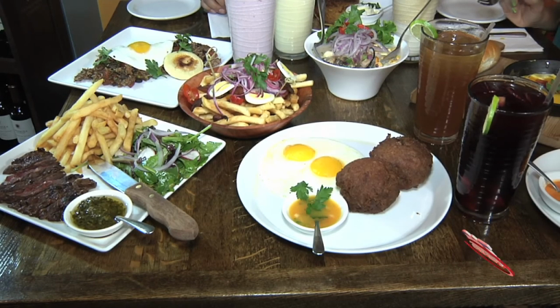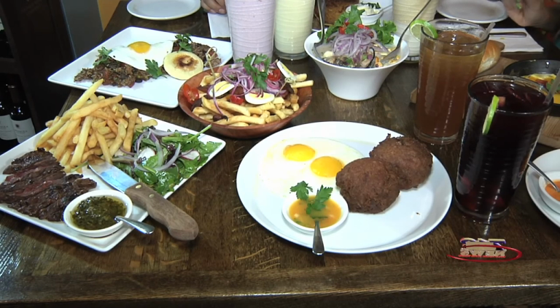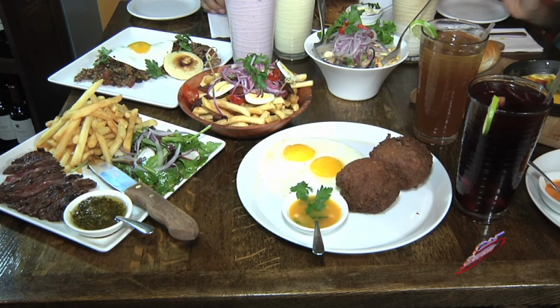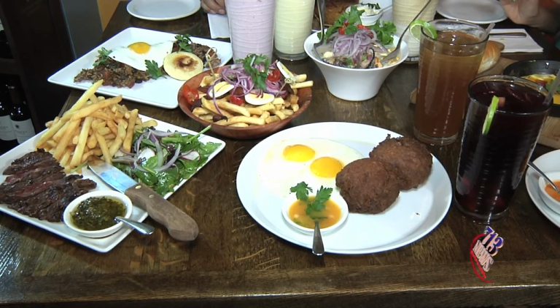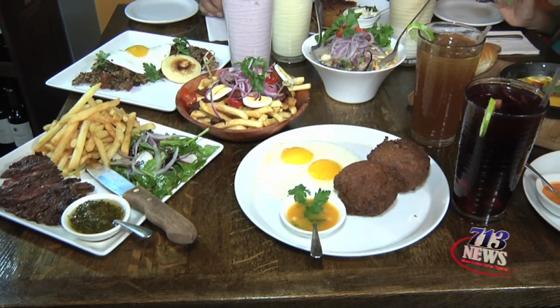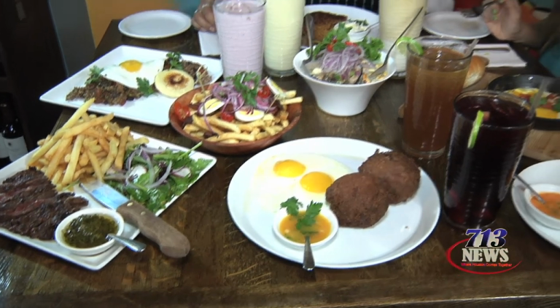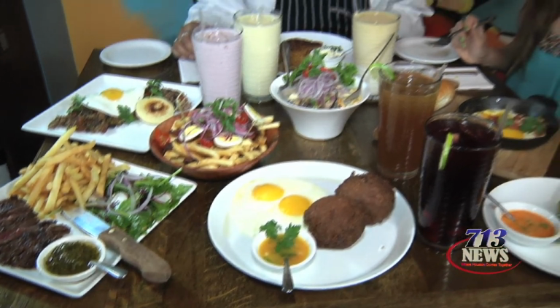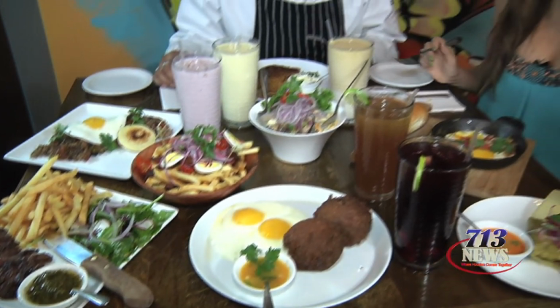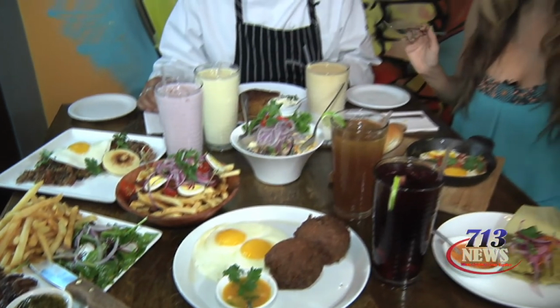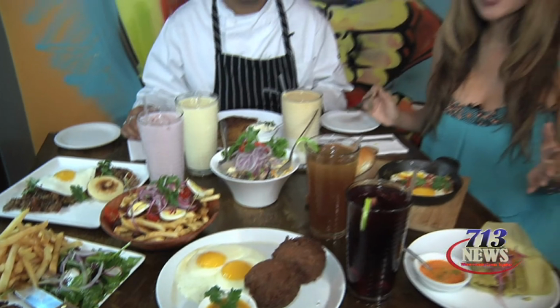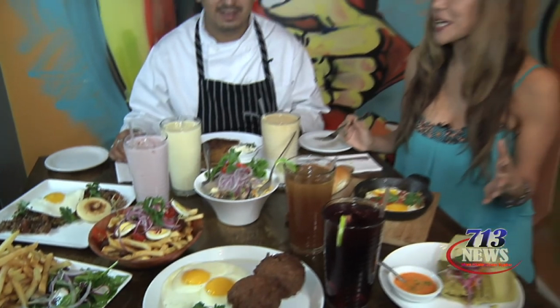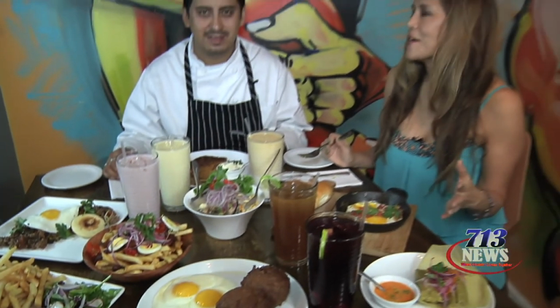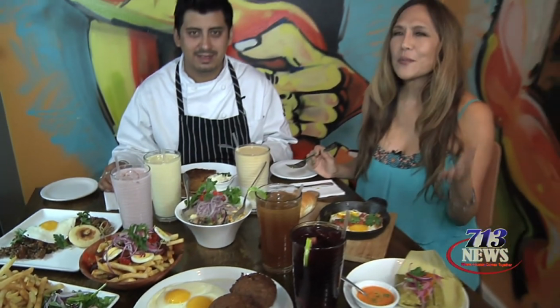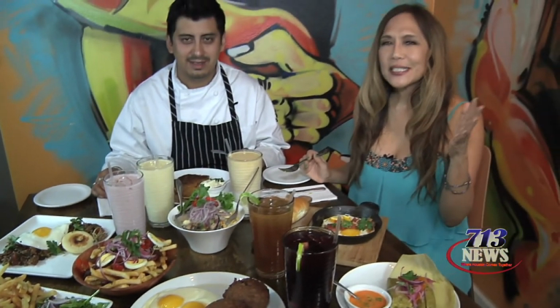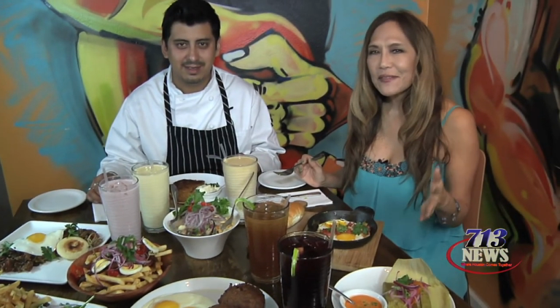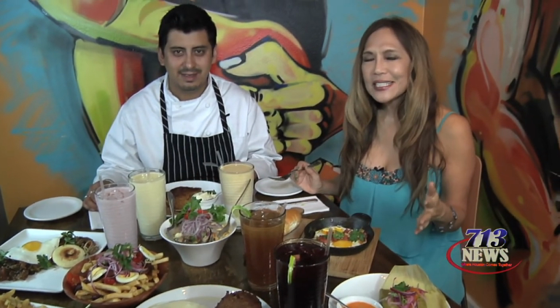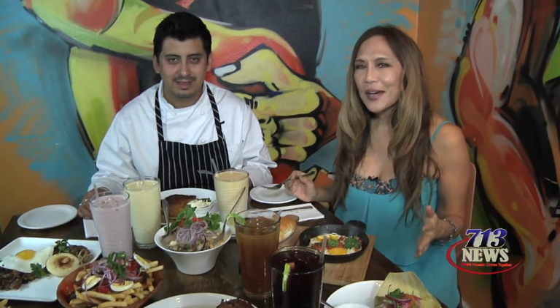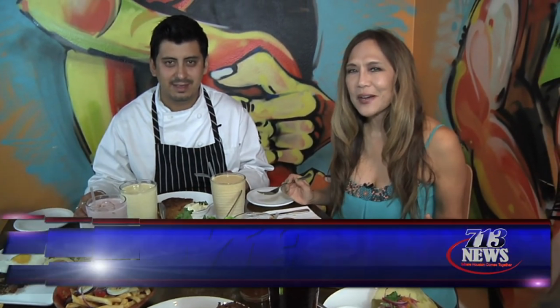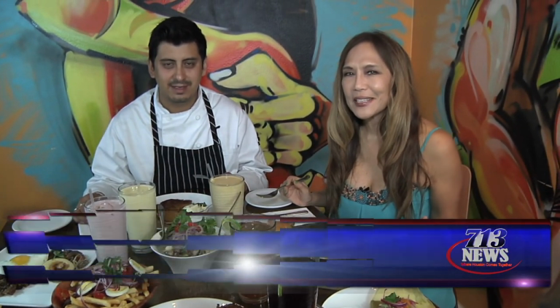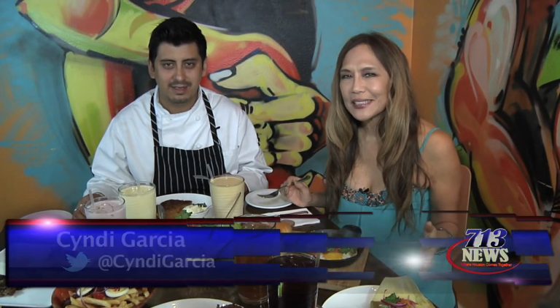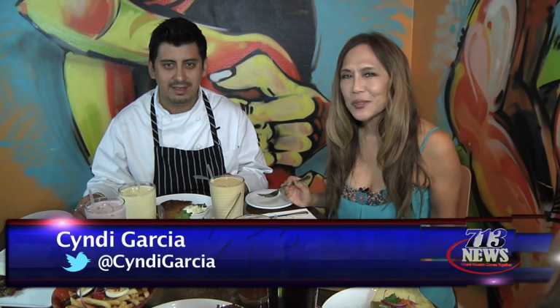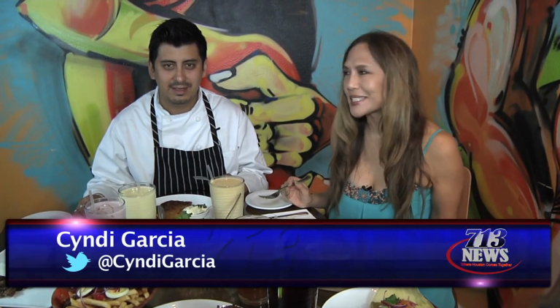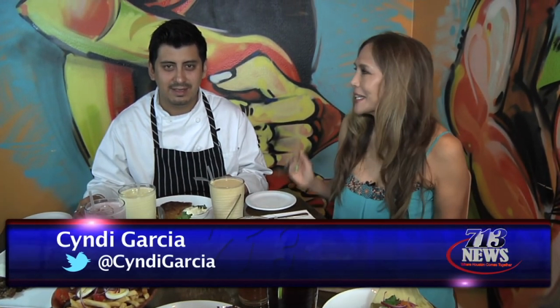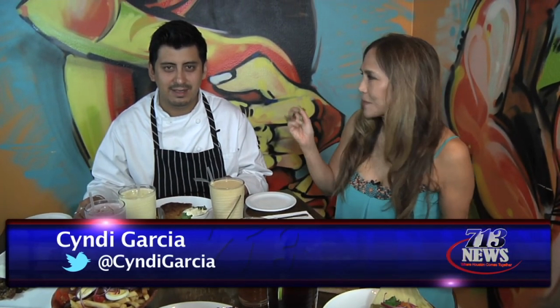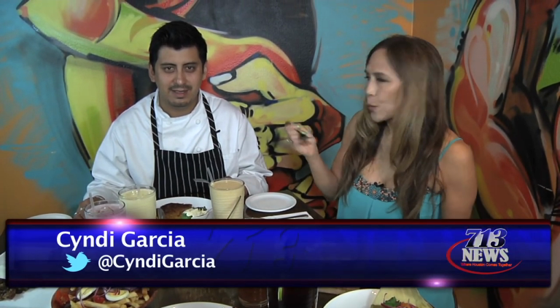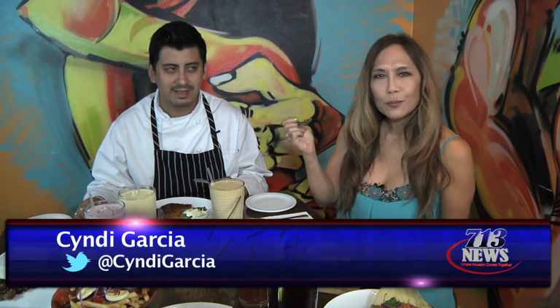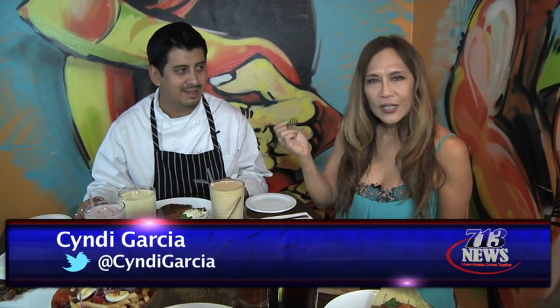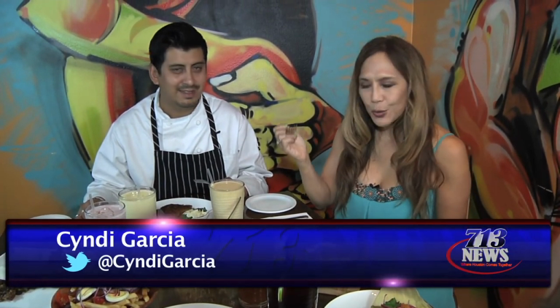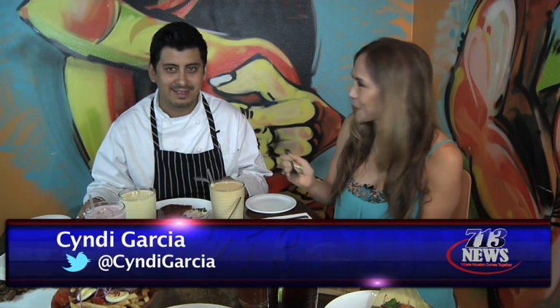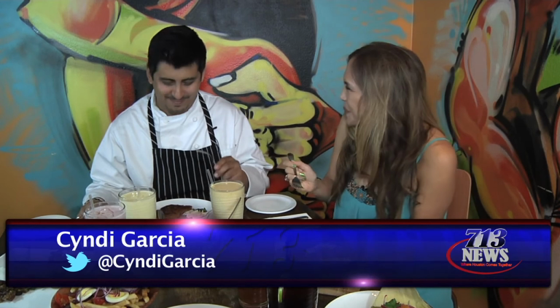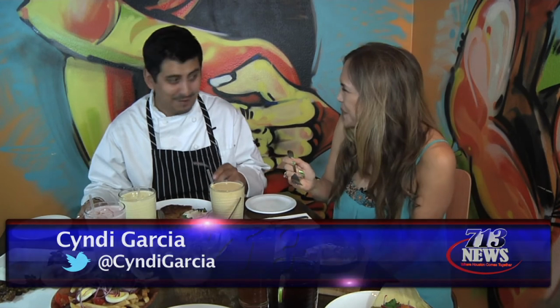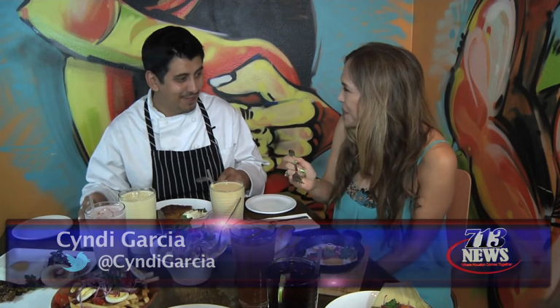And now we're going to enjoy this brunch from seven South American countries. Please, buen provecho!